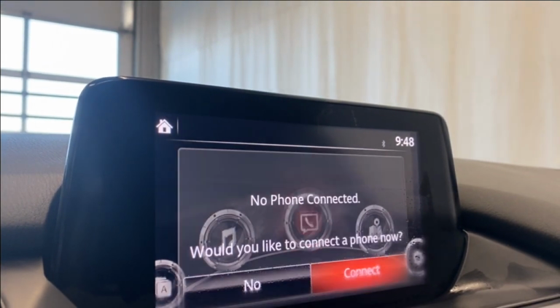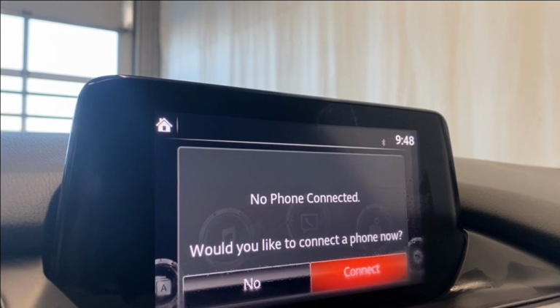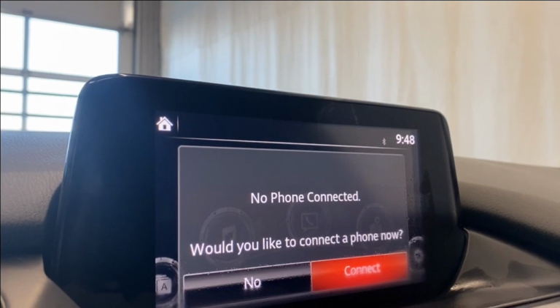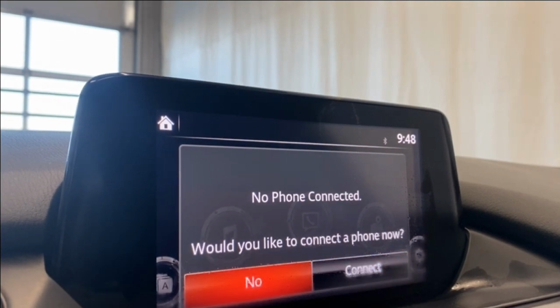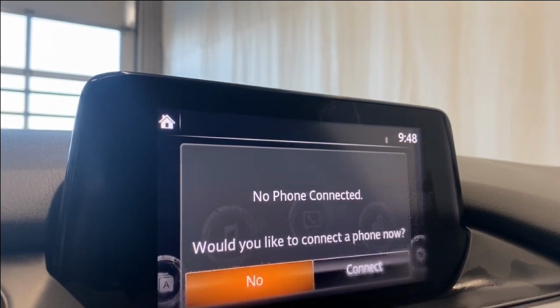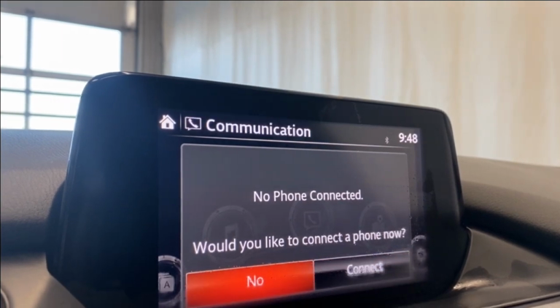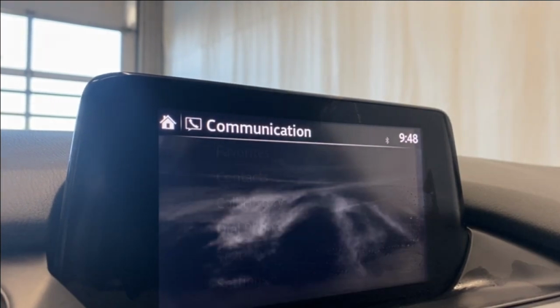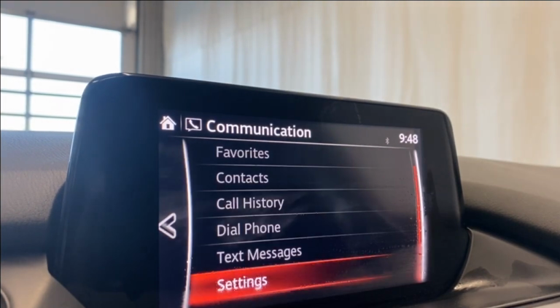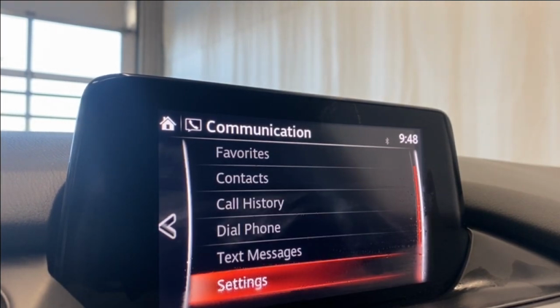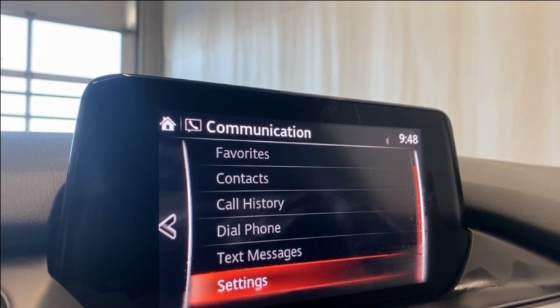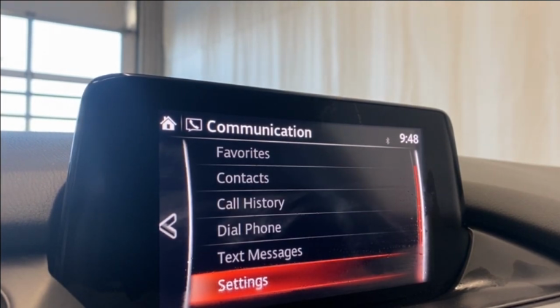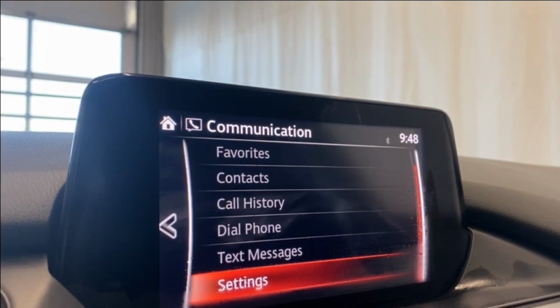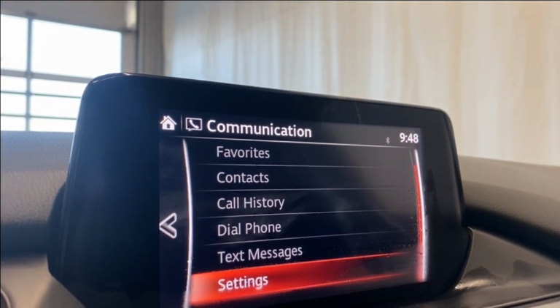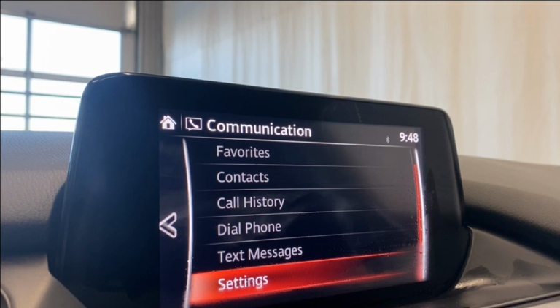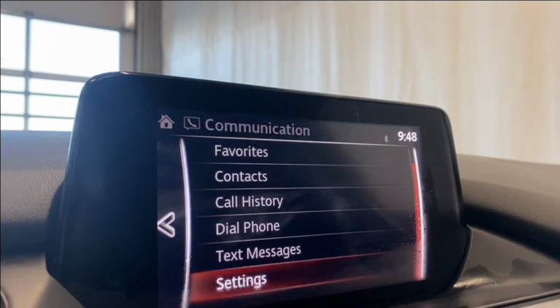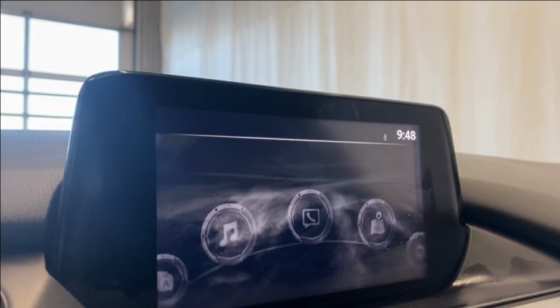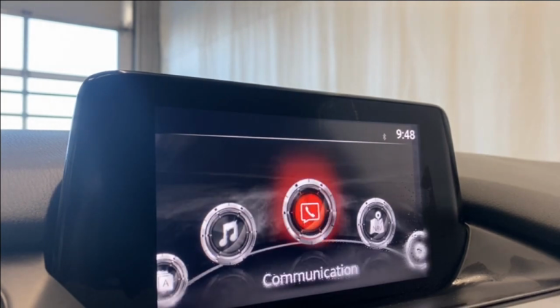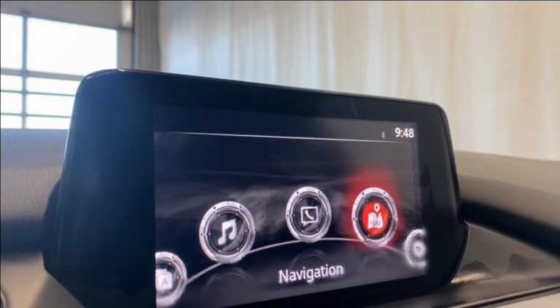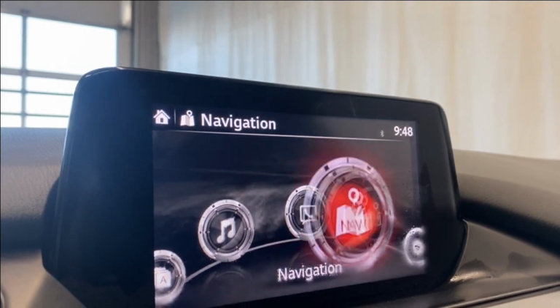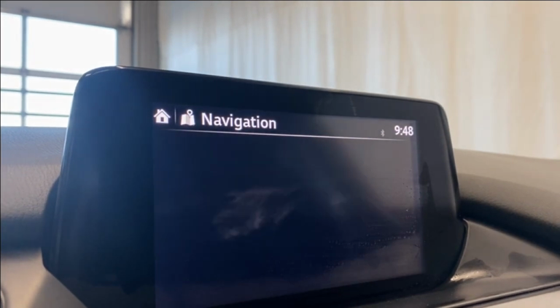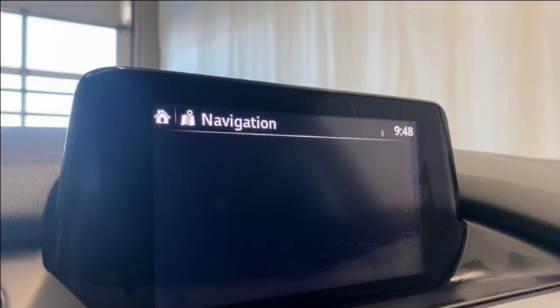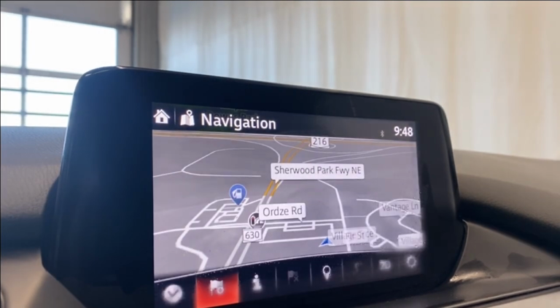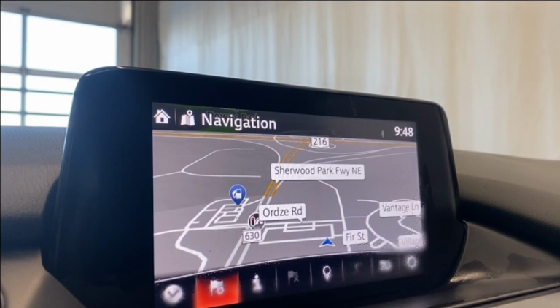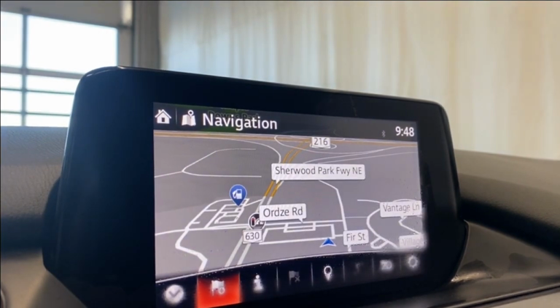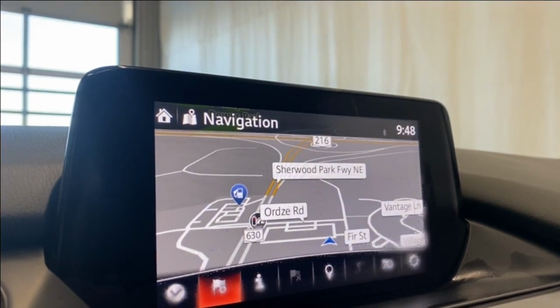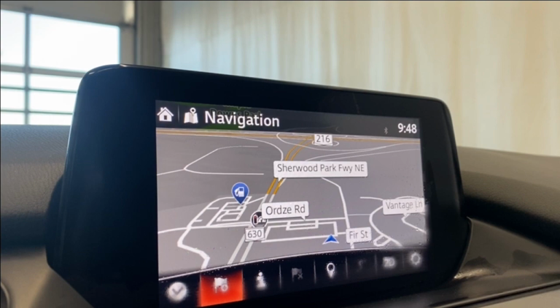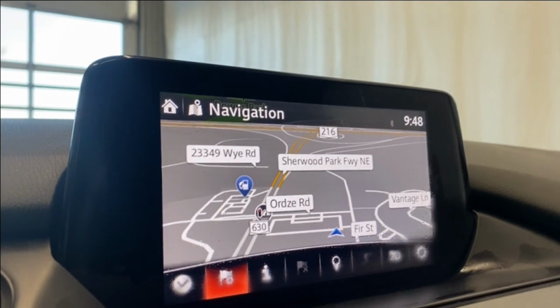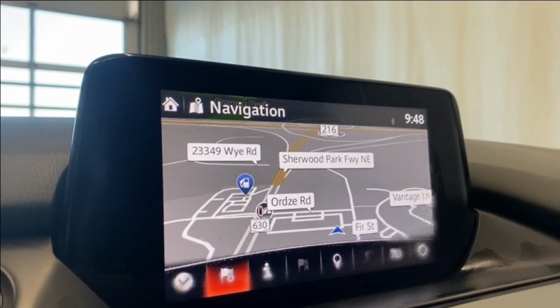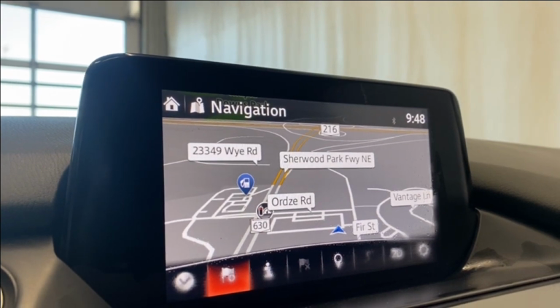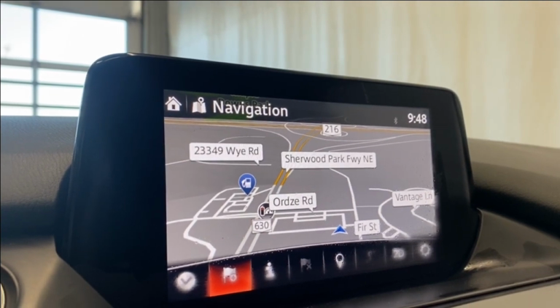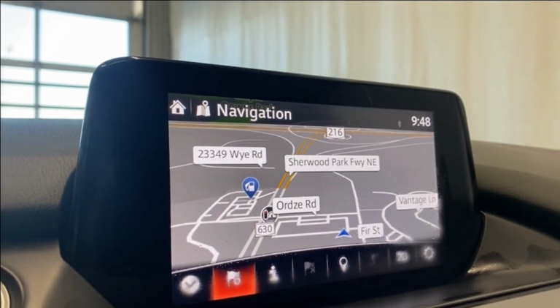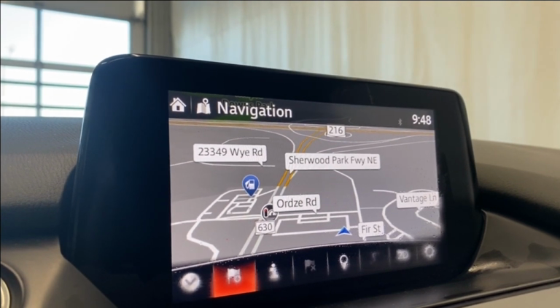For communication input, if you want to connect your phone via Bluetooth you can, and if you do you'll have access to your favorites, contacts, call history, dial phone, and your text messages. For navigation, we do have navigation already available here, so it's super nice to have at your disposal upon purchase.